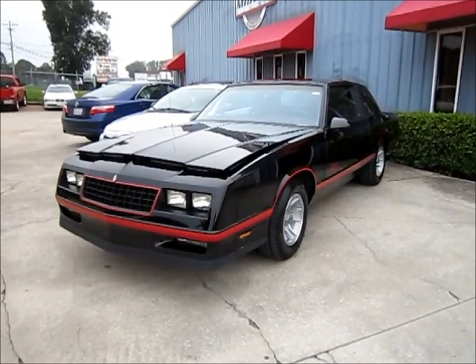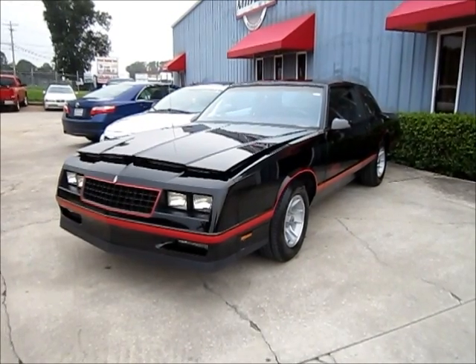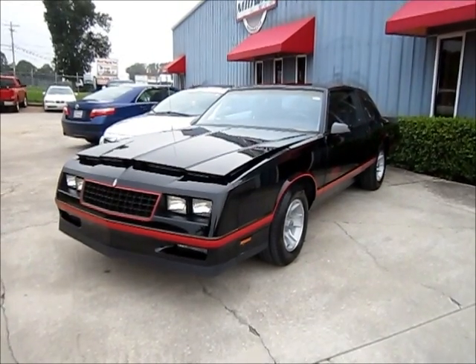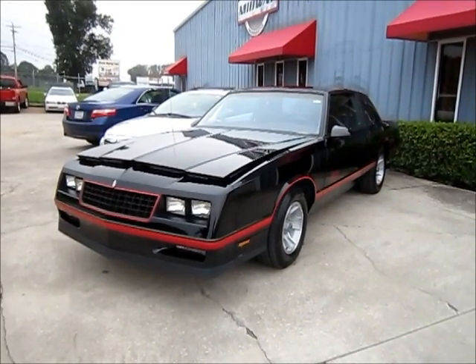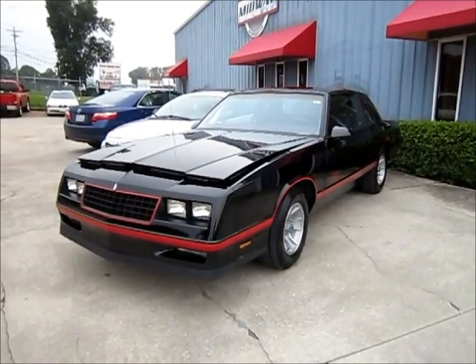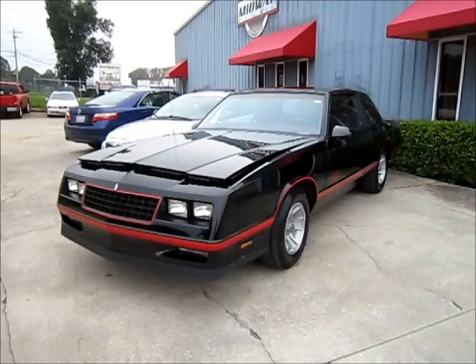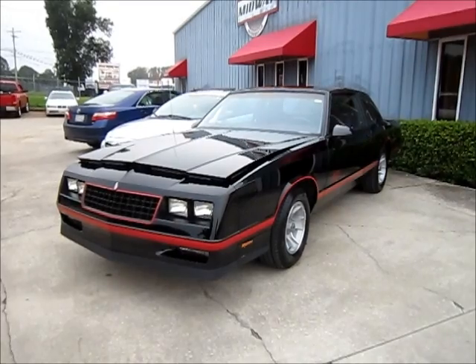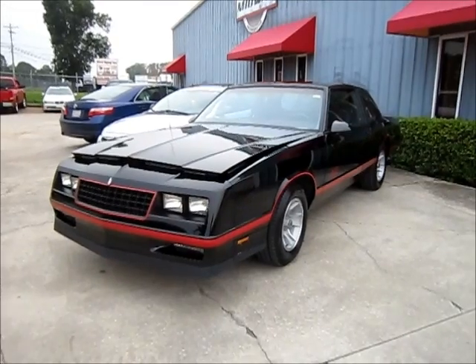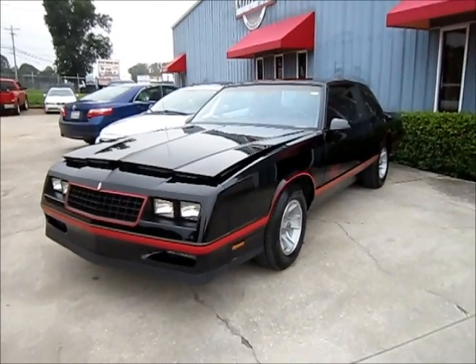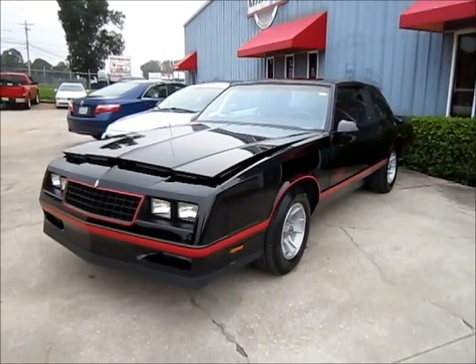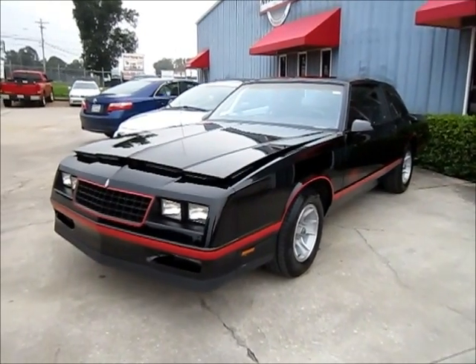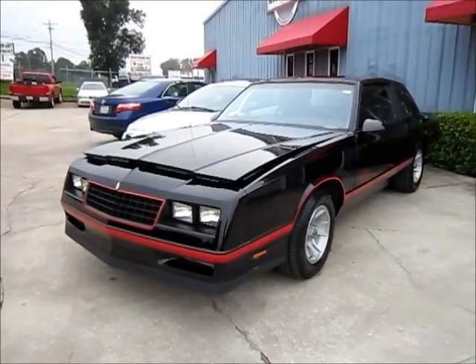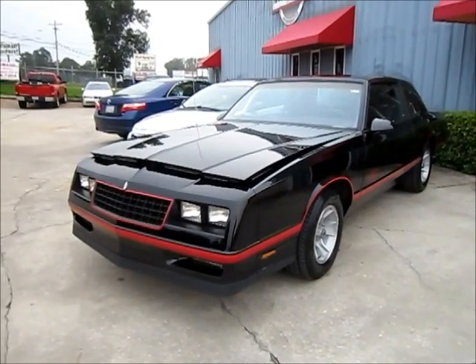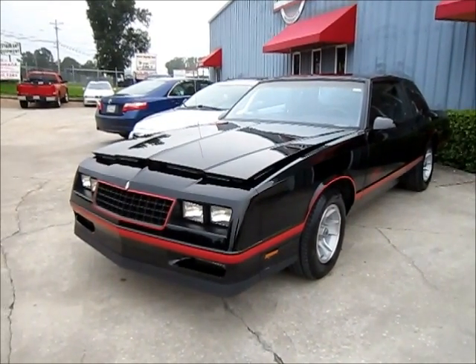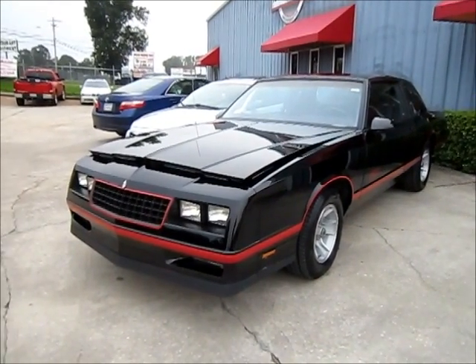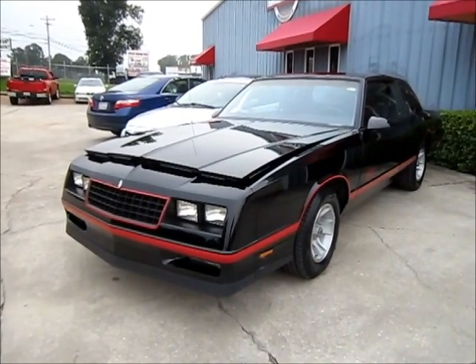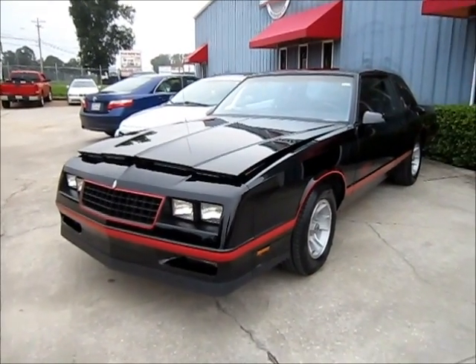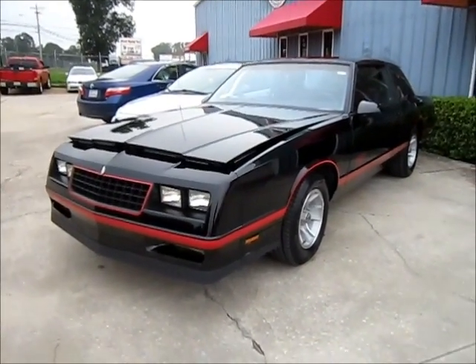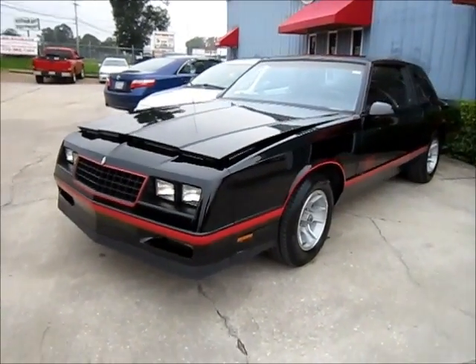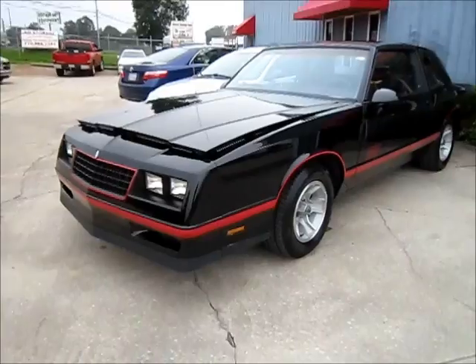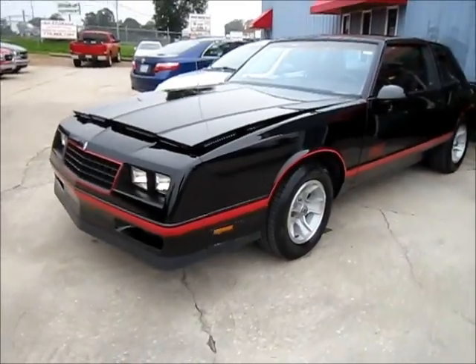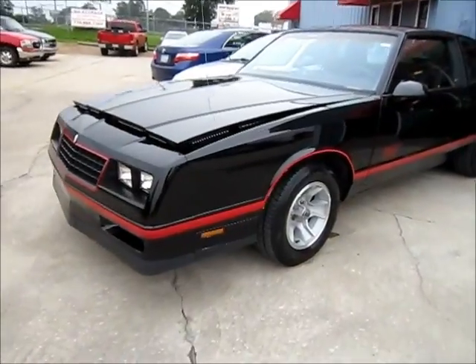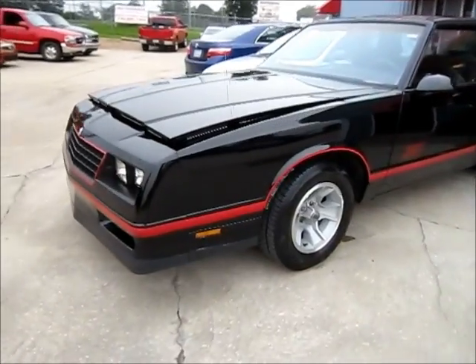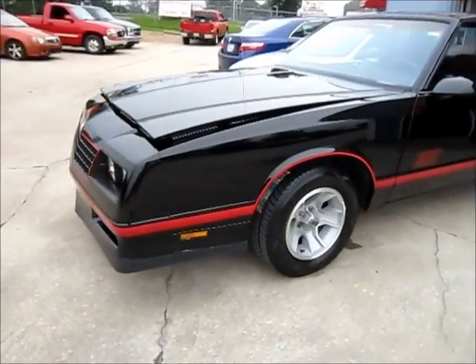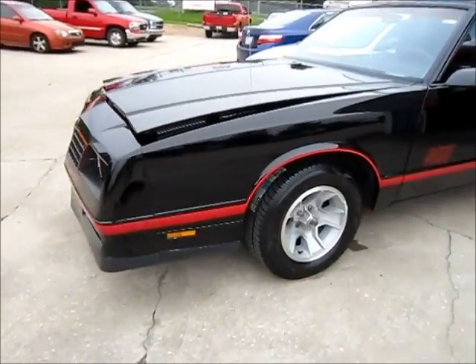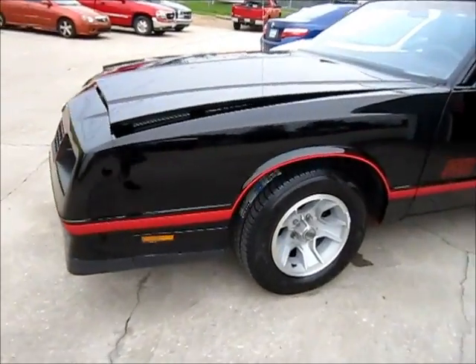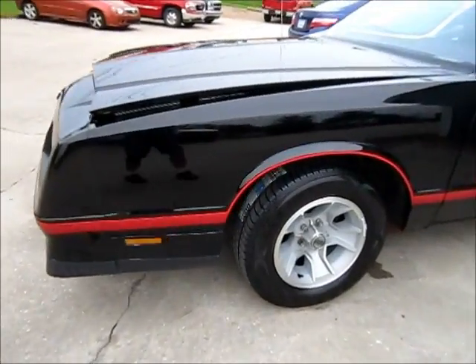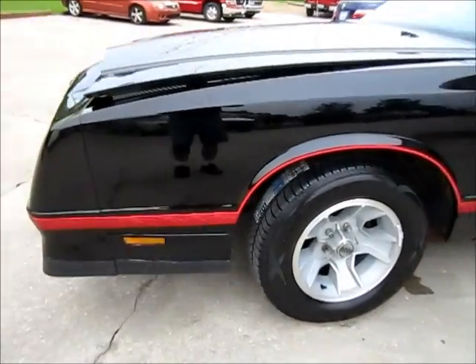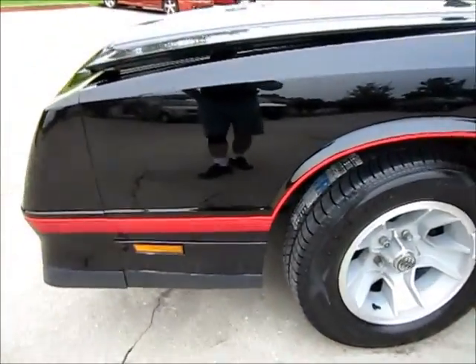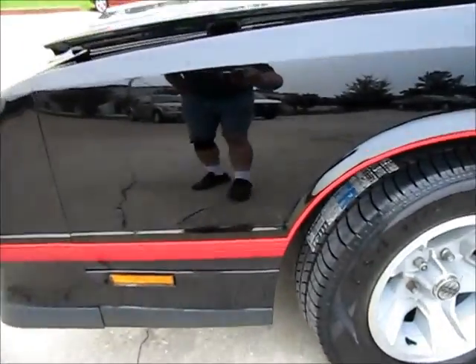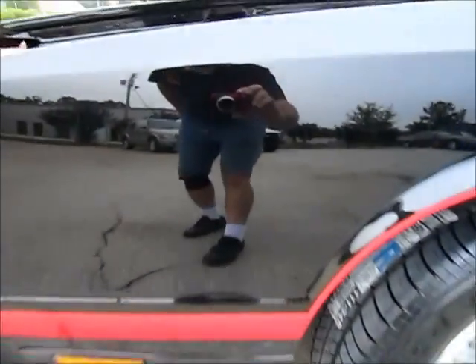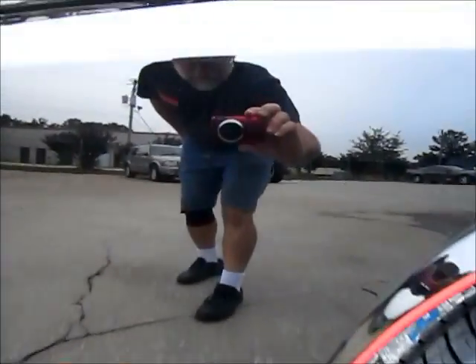All right, here's the end results of the Moni SS that we started a couple months ago. As you can see, it's nice and black and shiny again, good reflection.